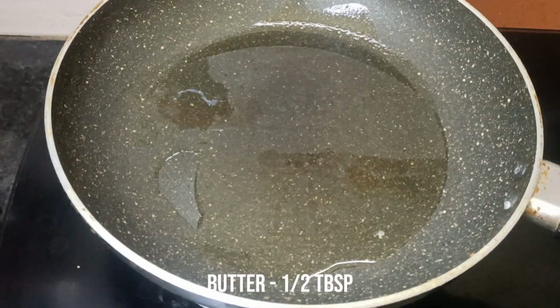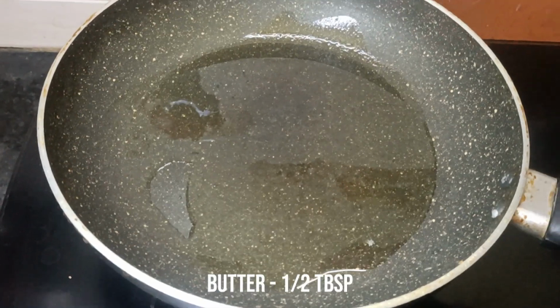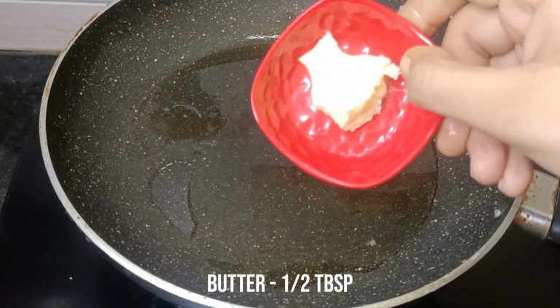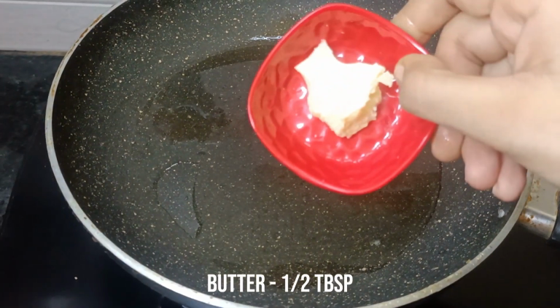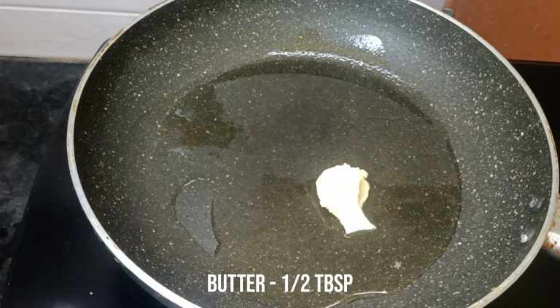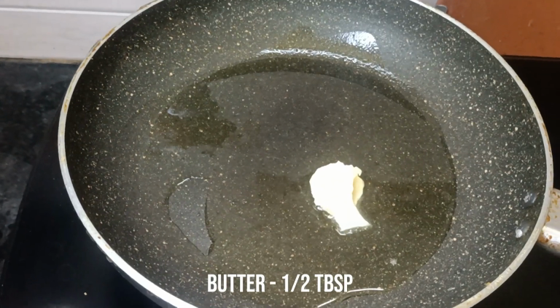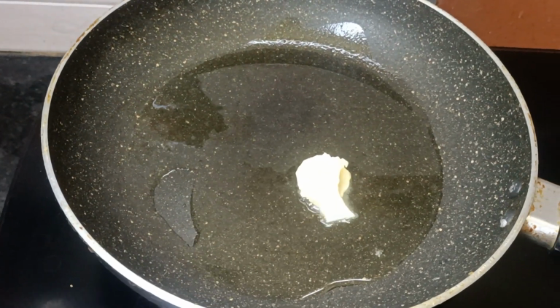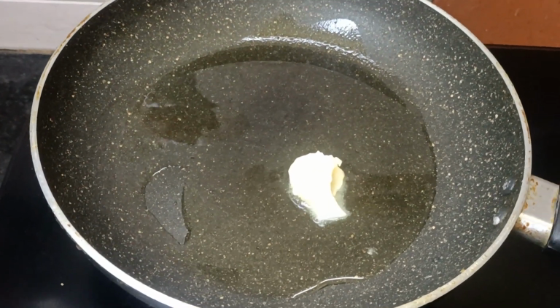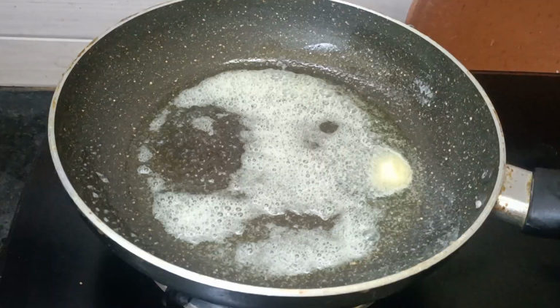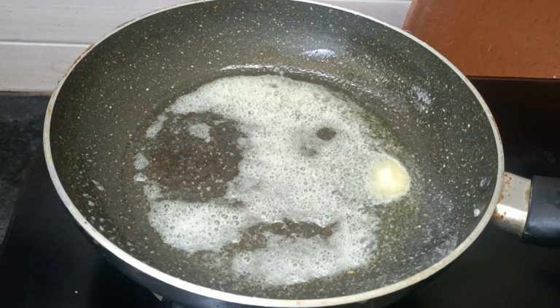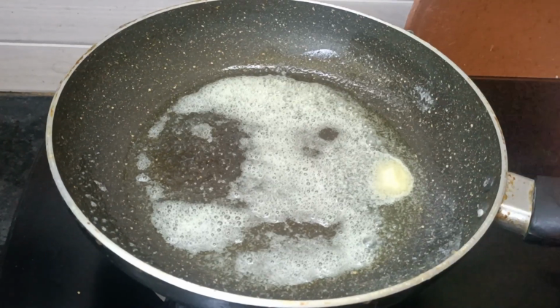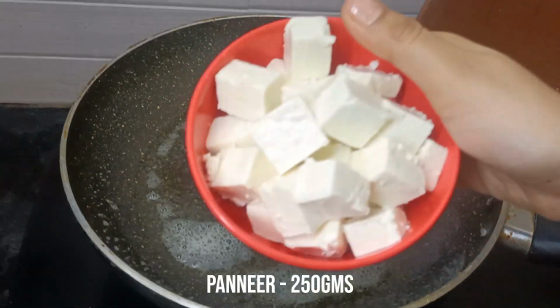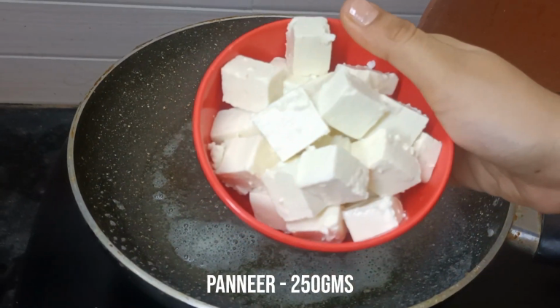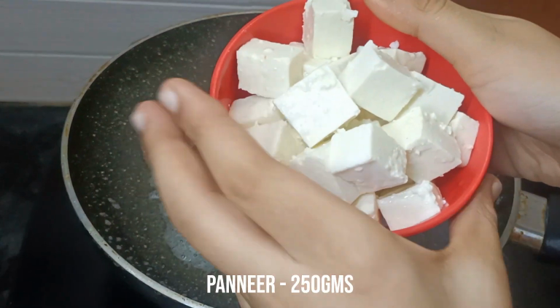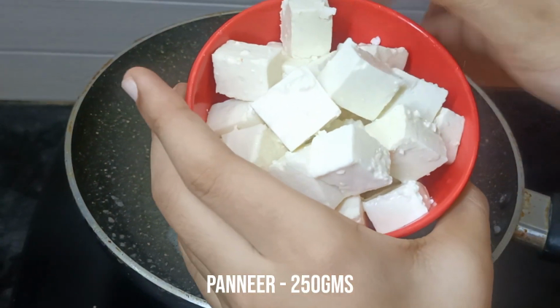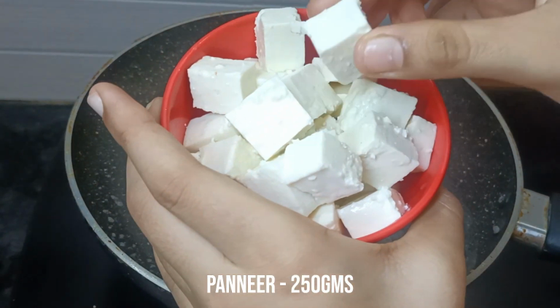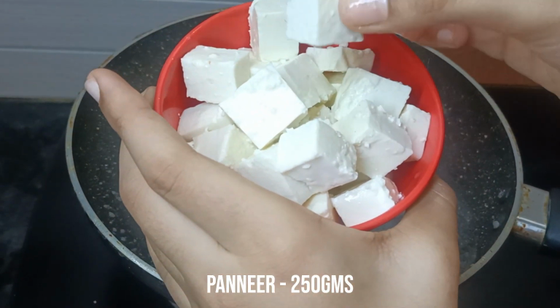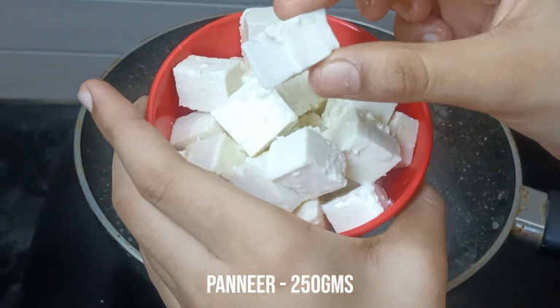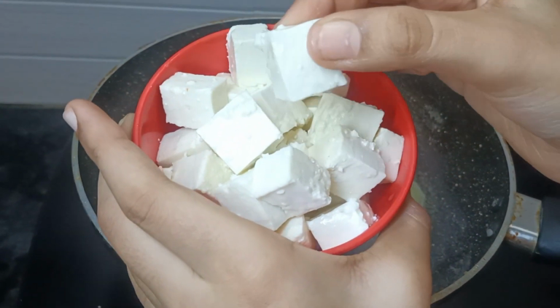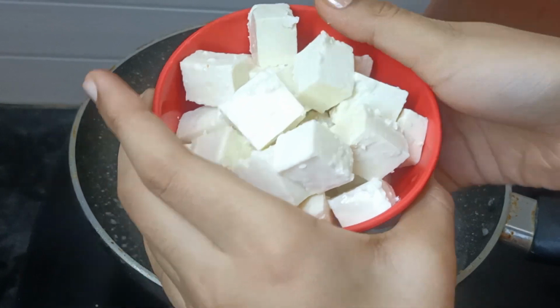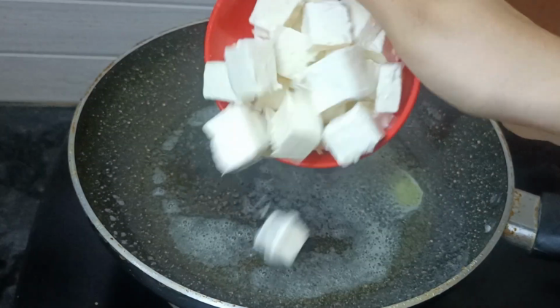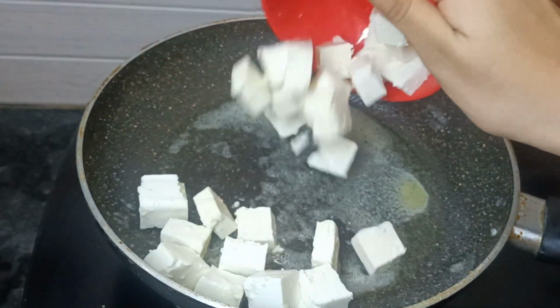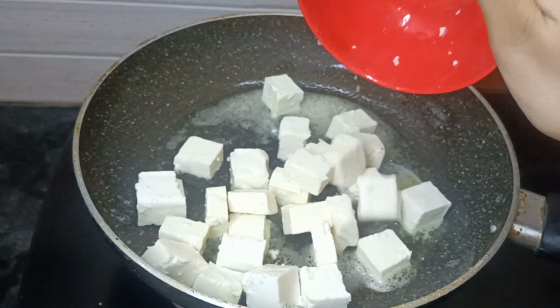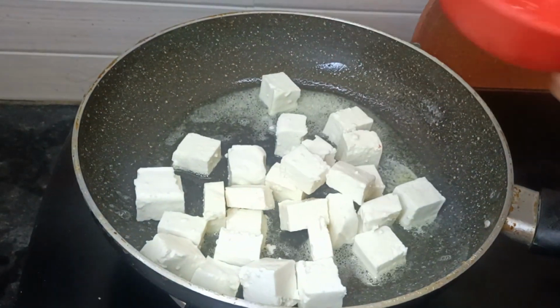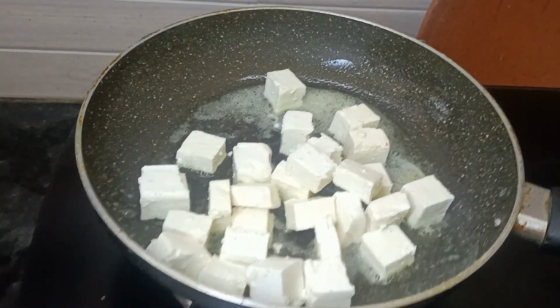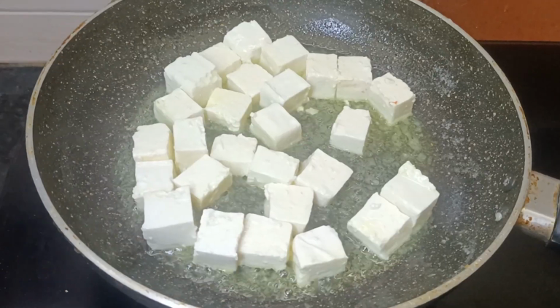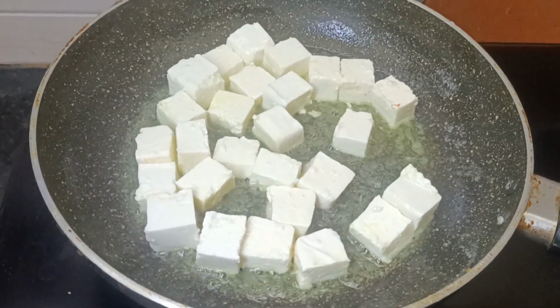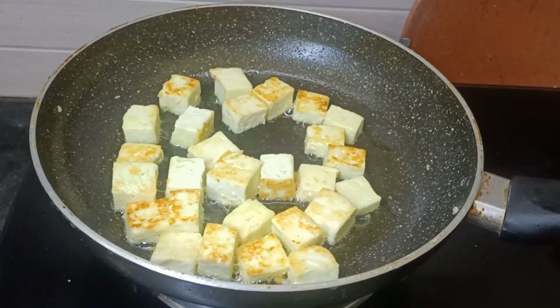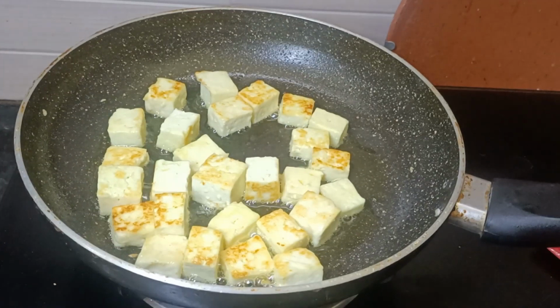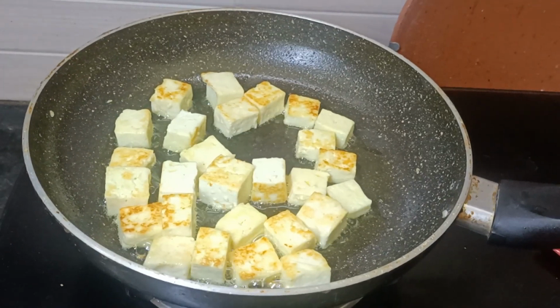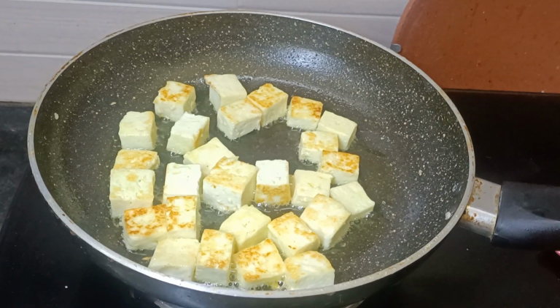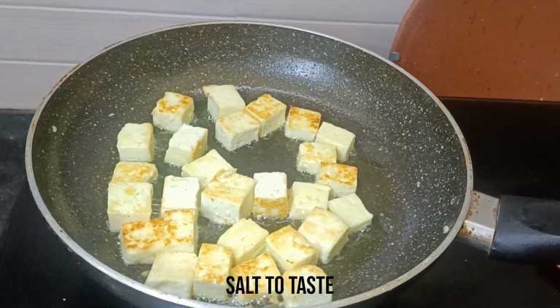I will add 1 tablespoon of oil and 1 tablespoon of butter. I will add 250 grams of paneer and cook until light brown.